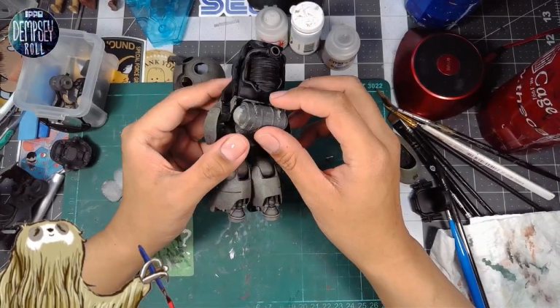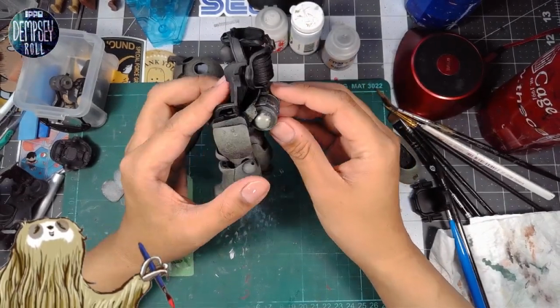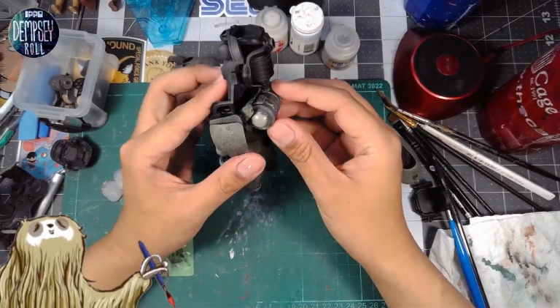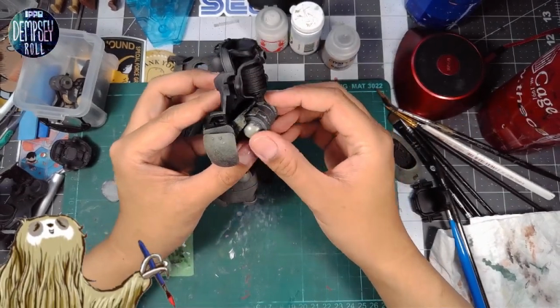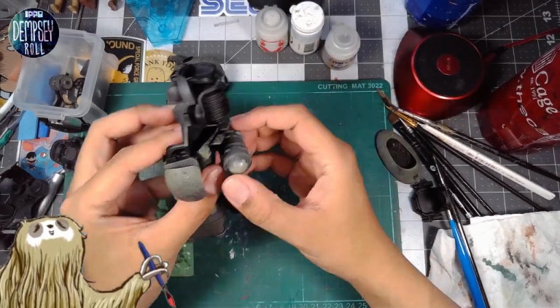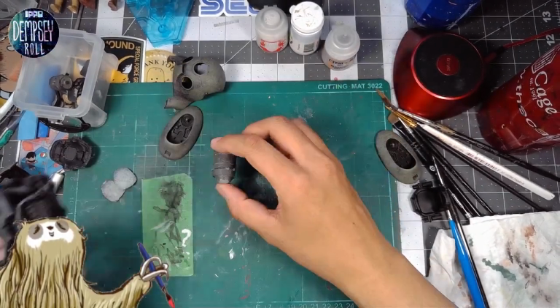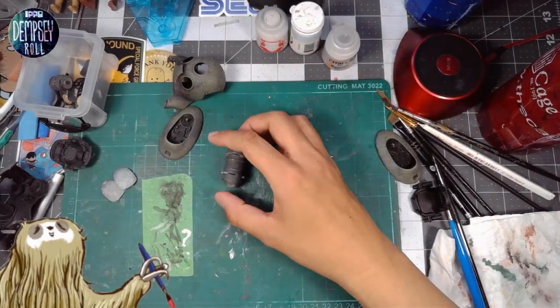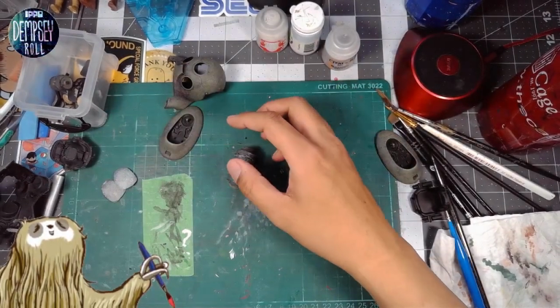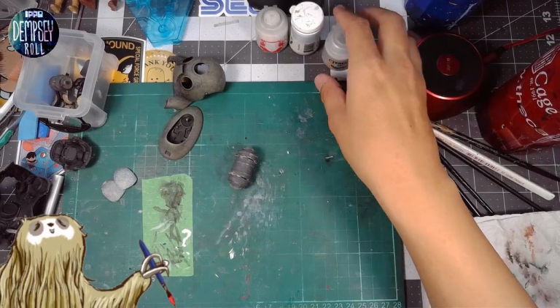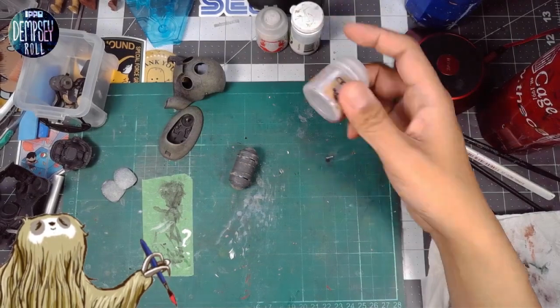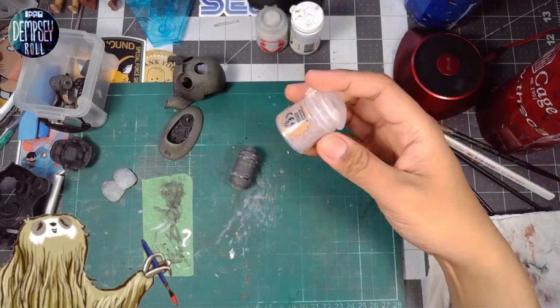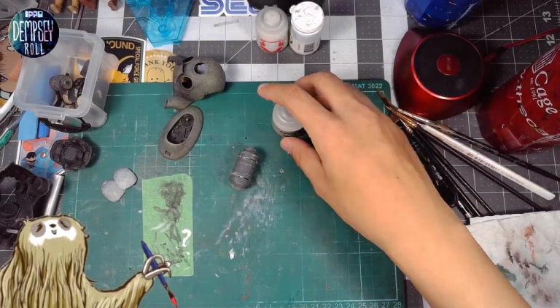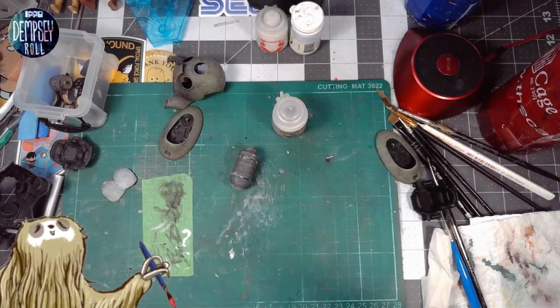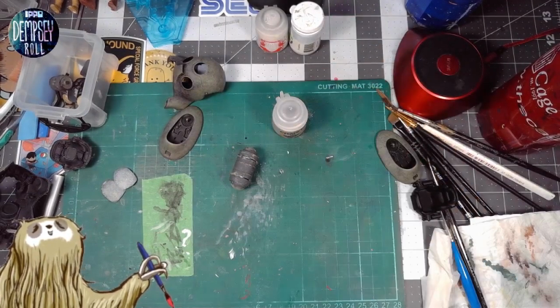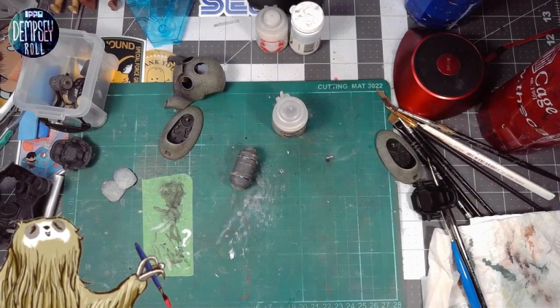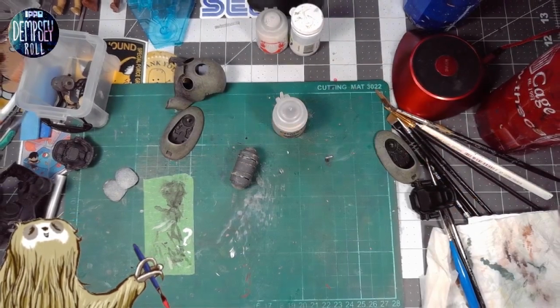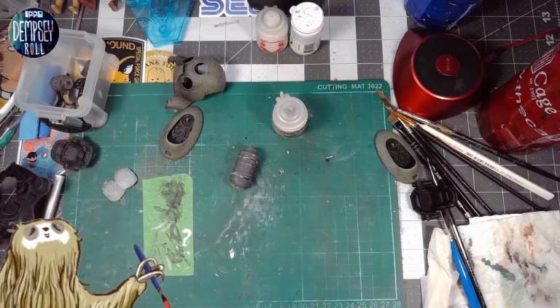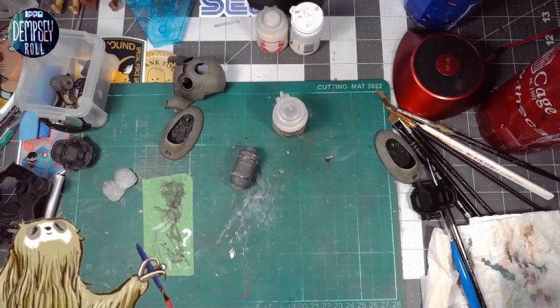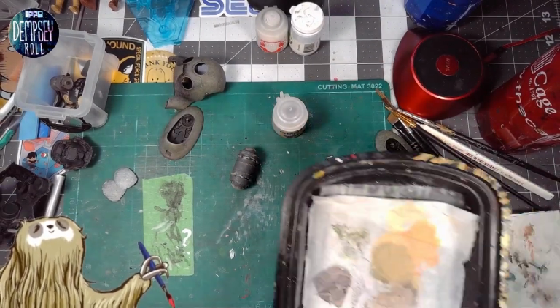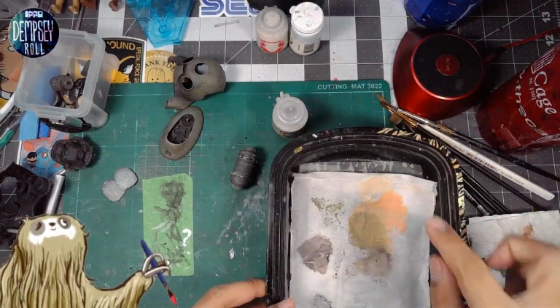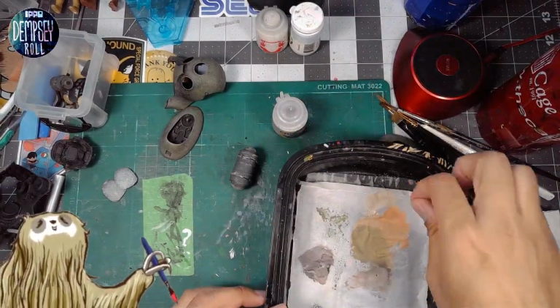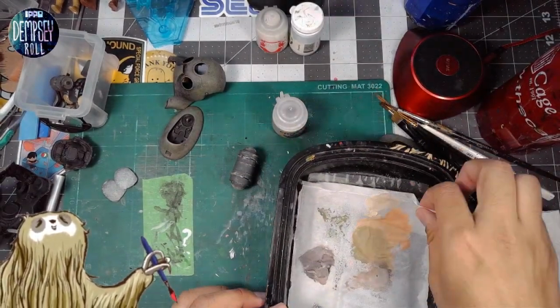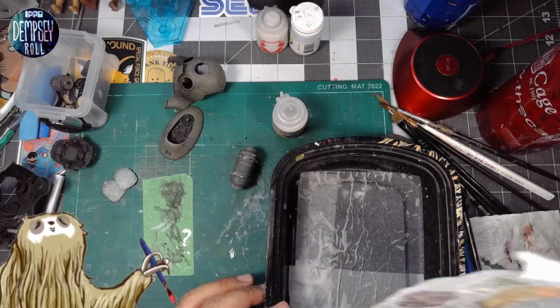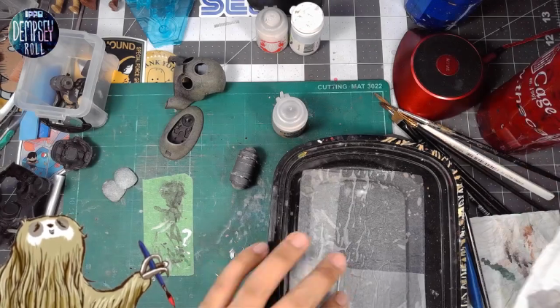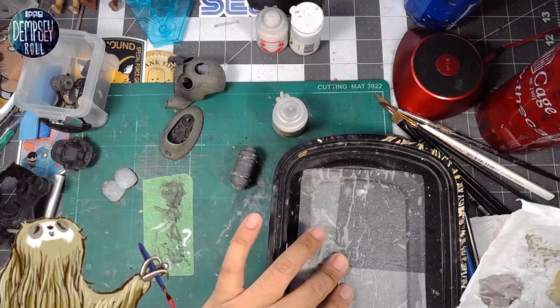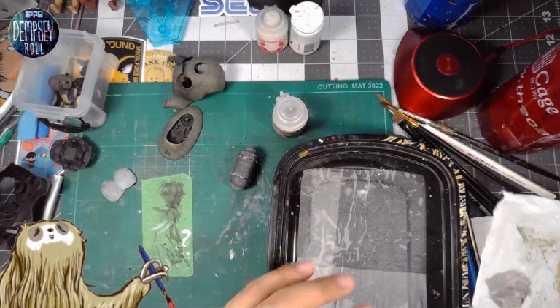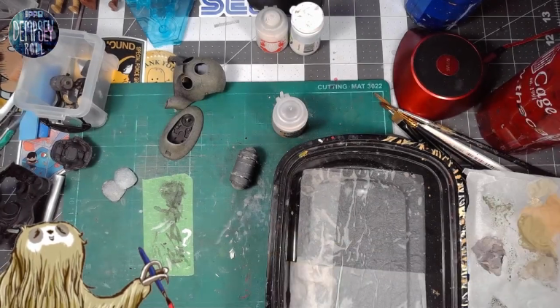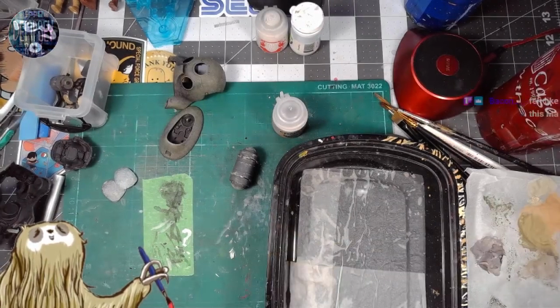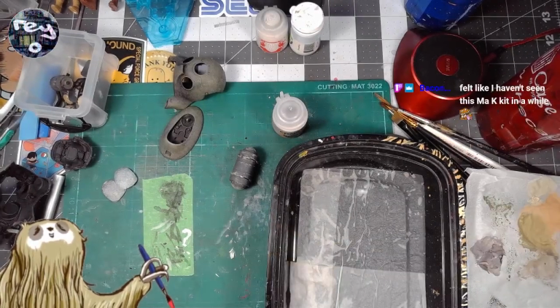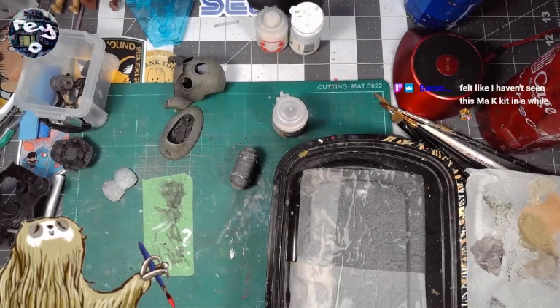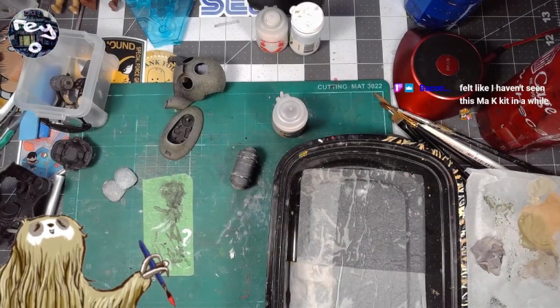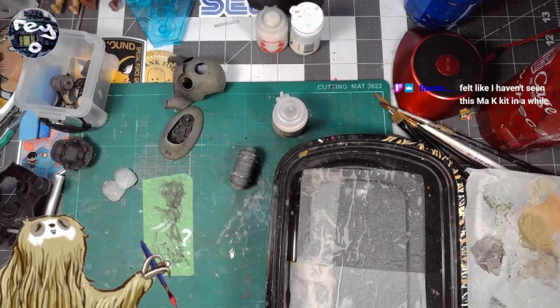Maybe we'll just work on it and paint it this gray color first and then decide later. Let's do that and also put a little more water on the wet palette.